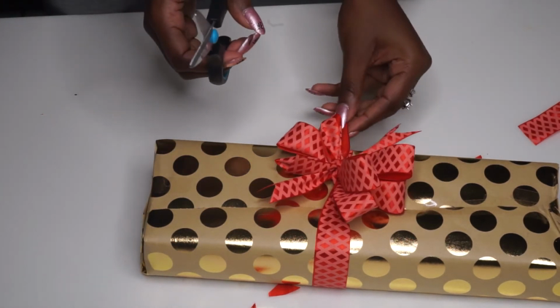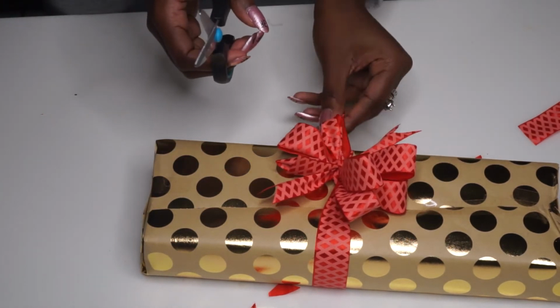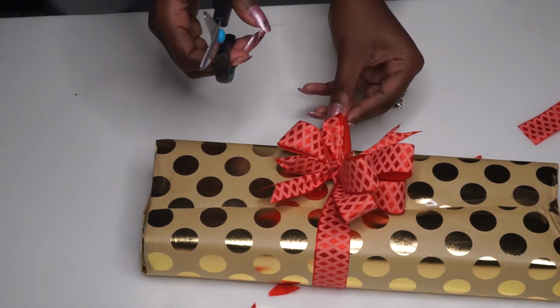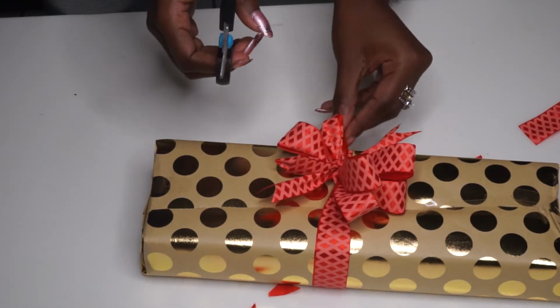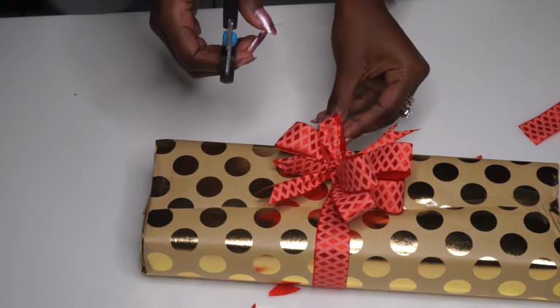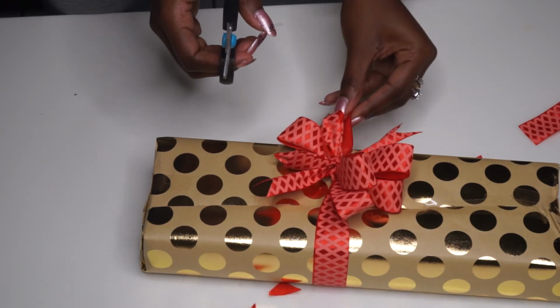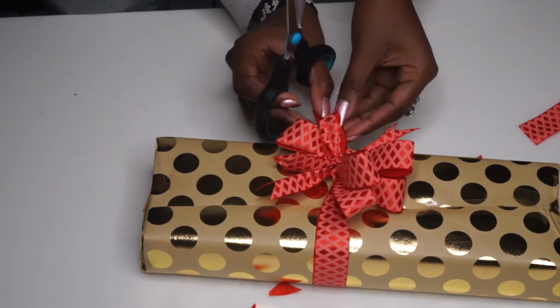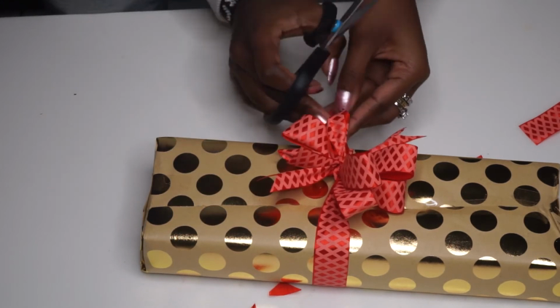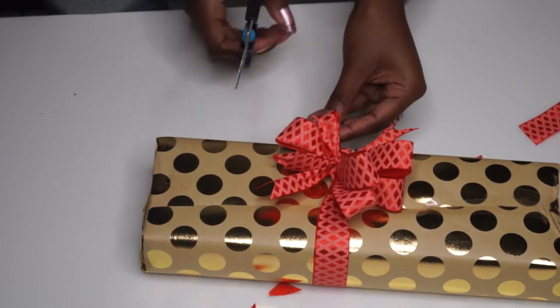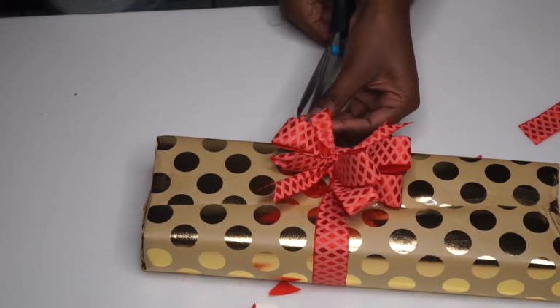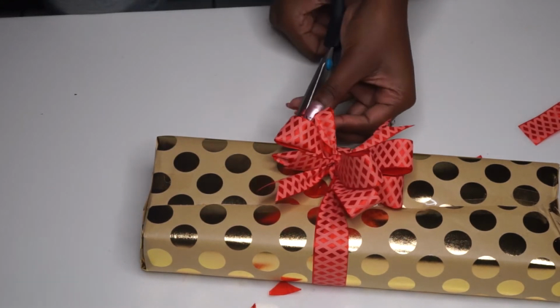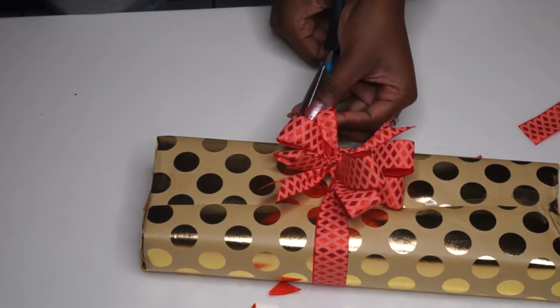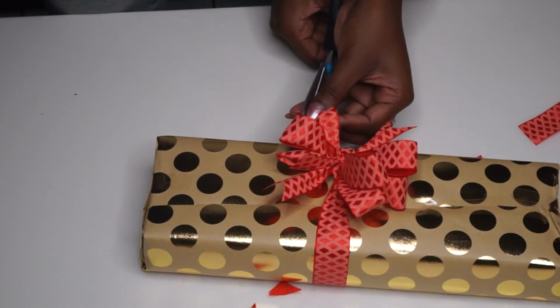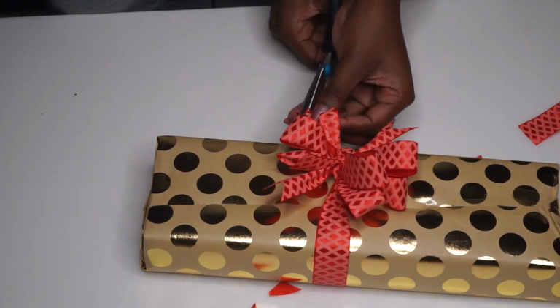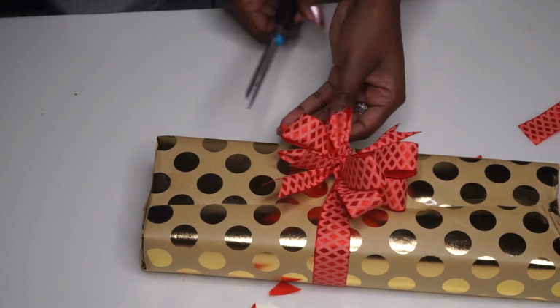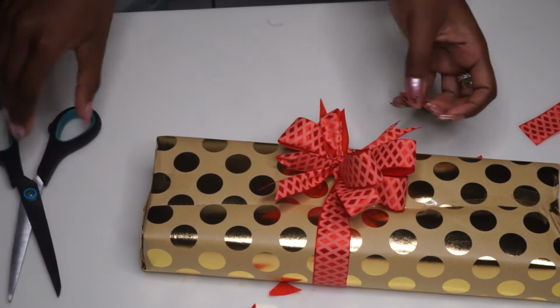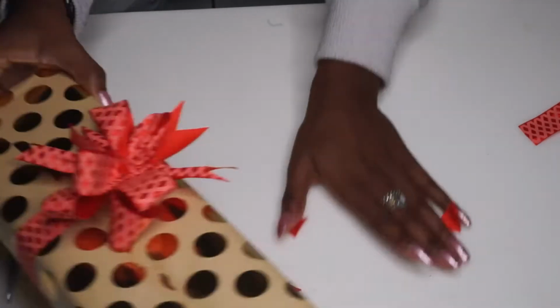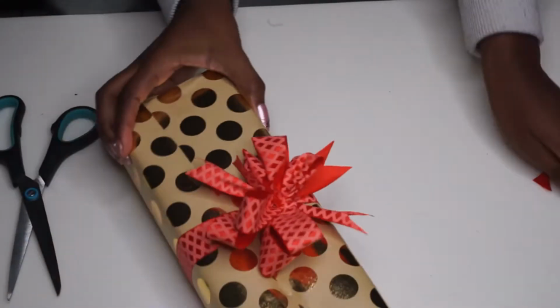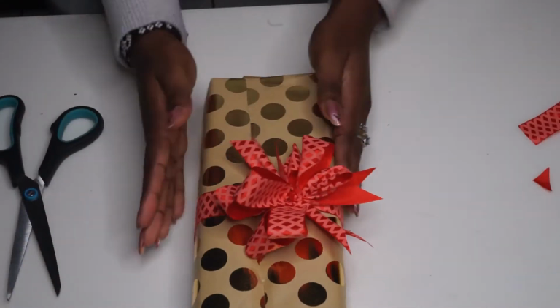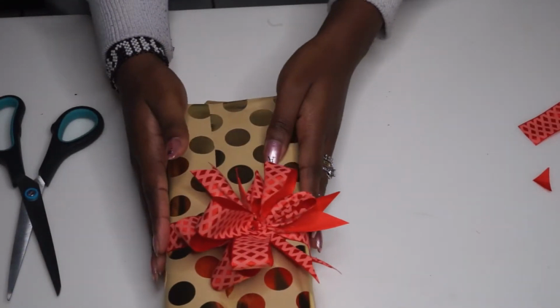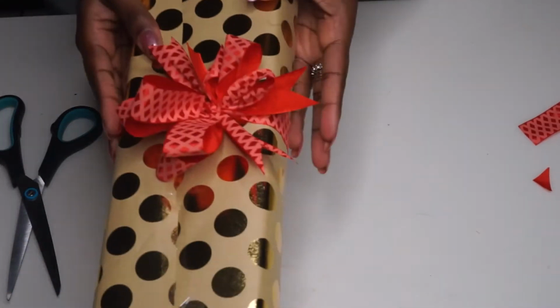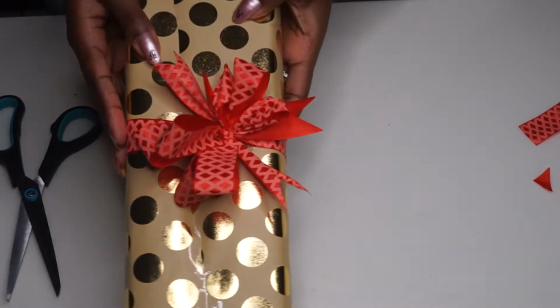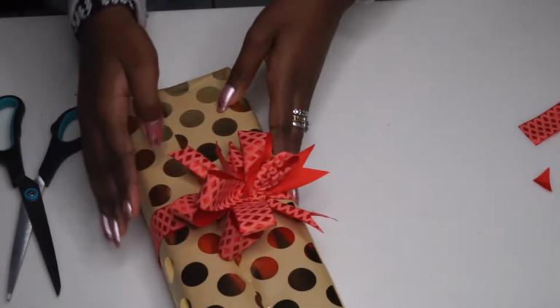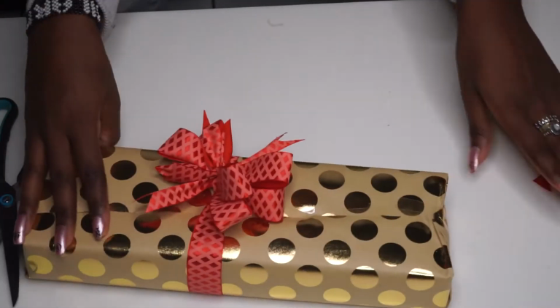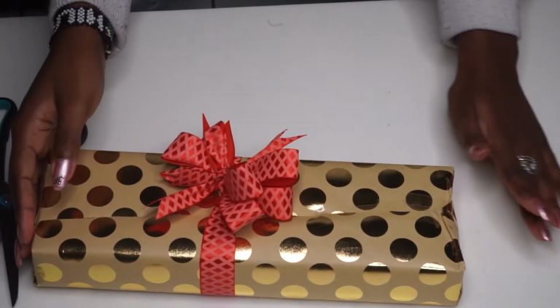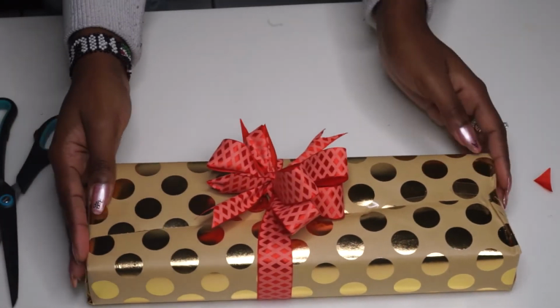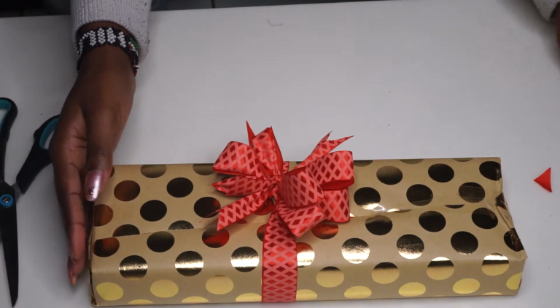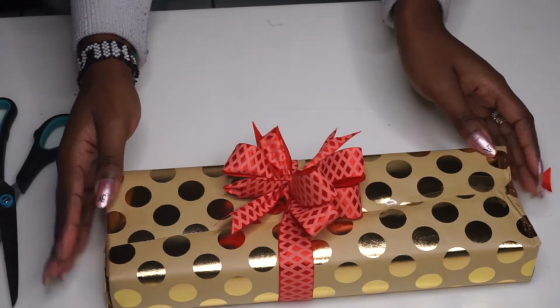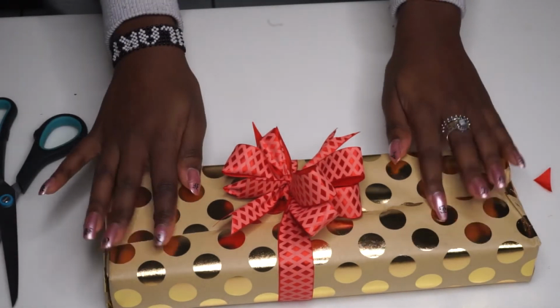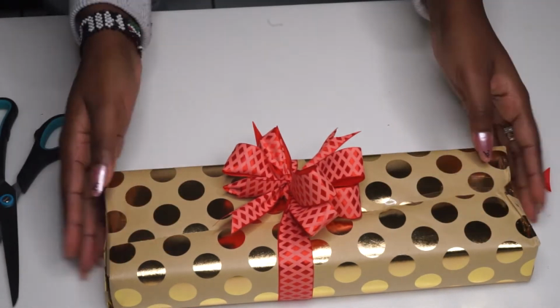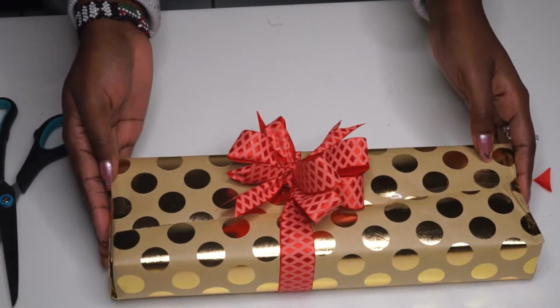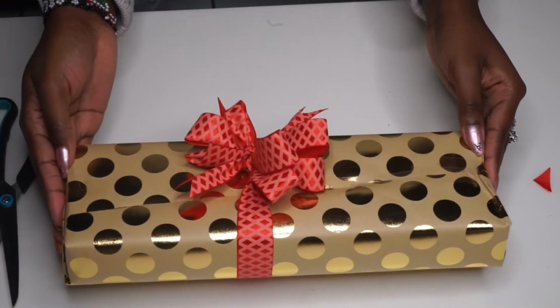This is a really simple design but it's really effective because the ribbon looks really intricate and beautiful. So that would be one of my favorite designs.